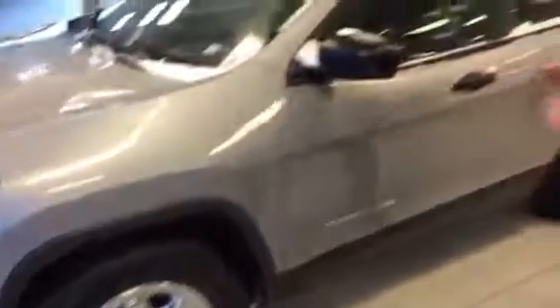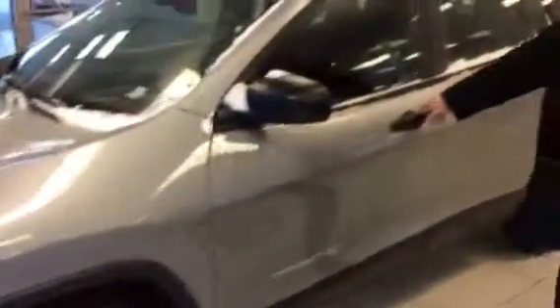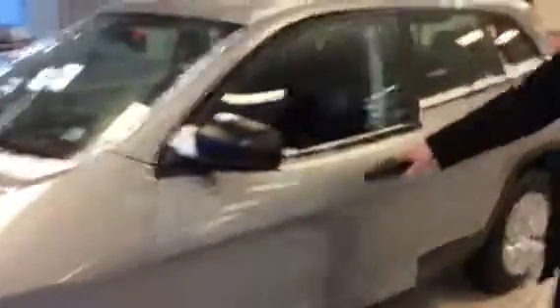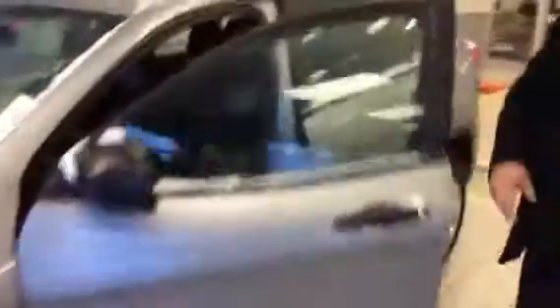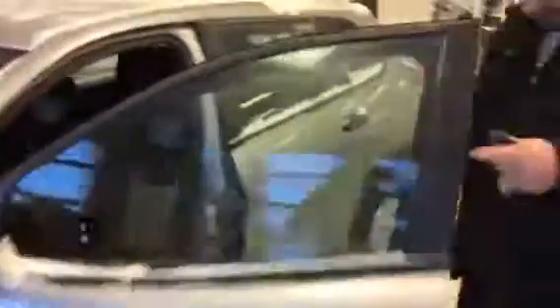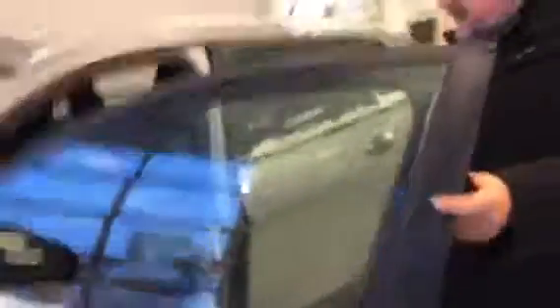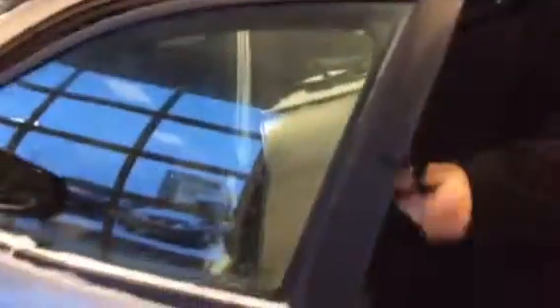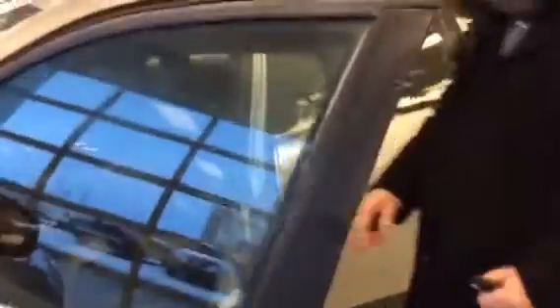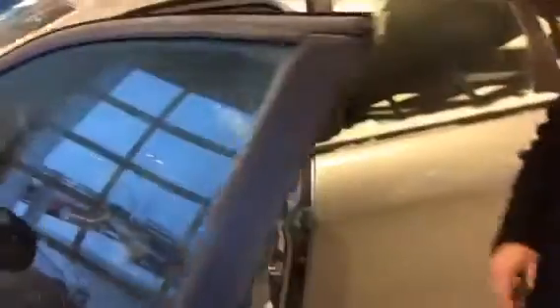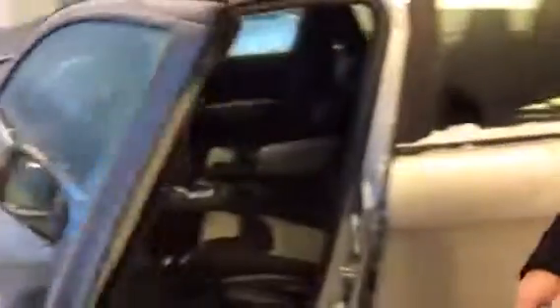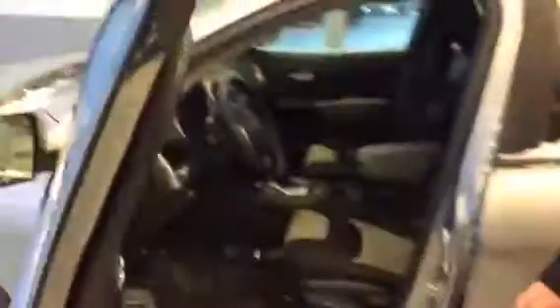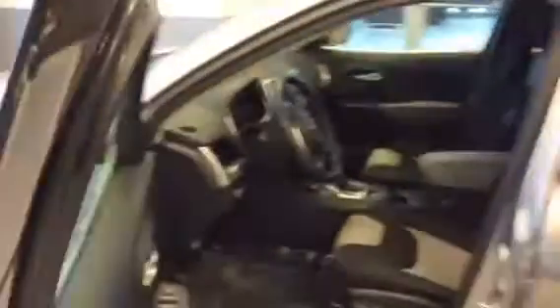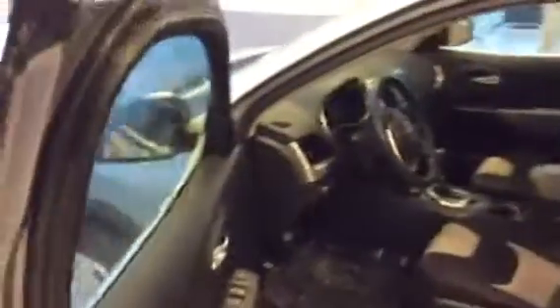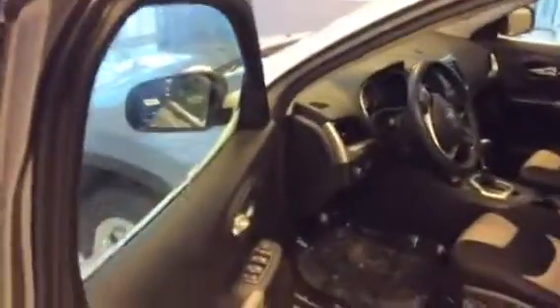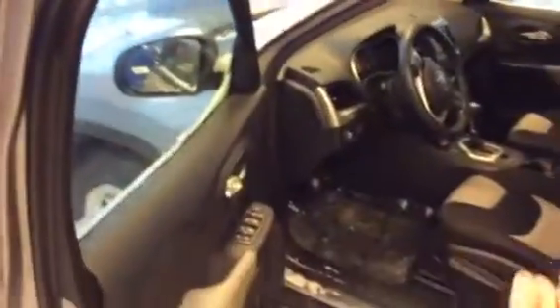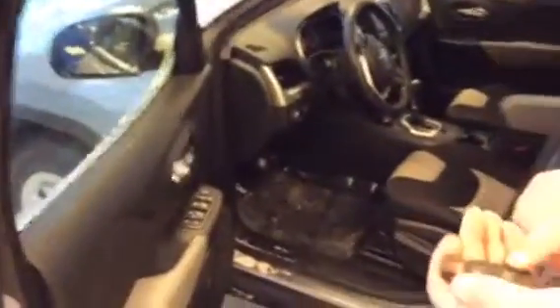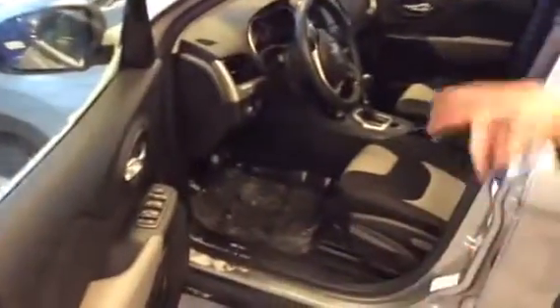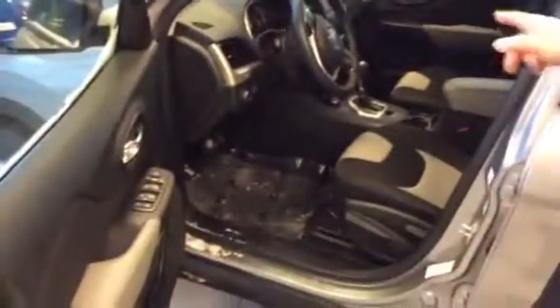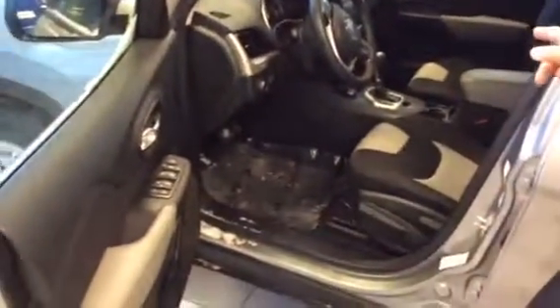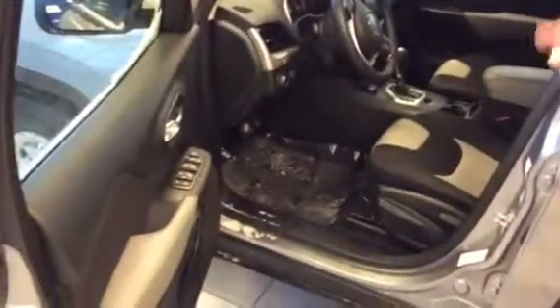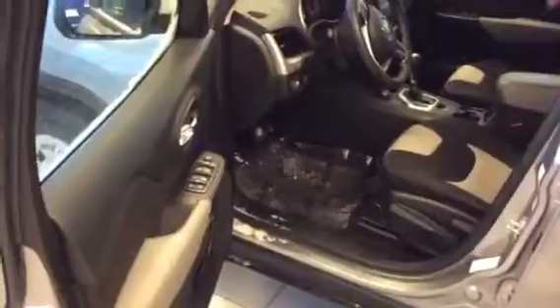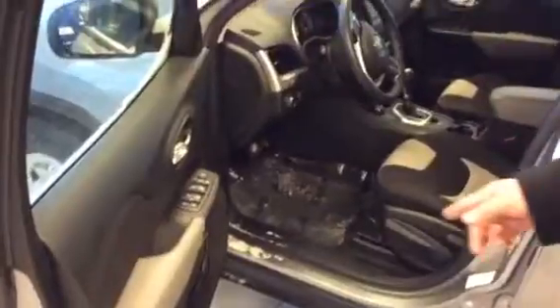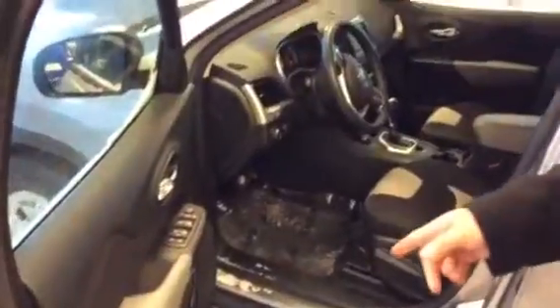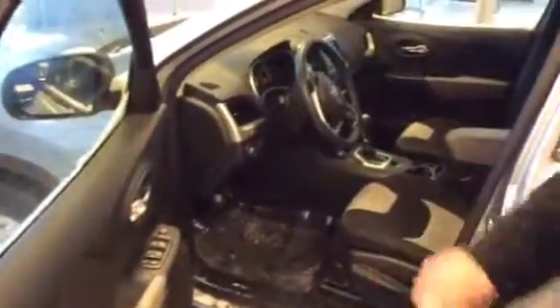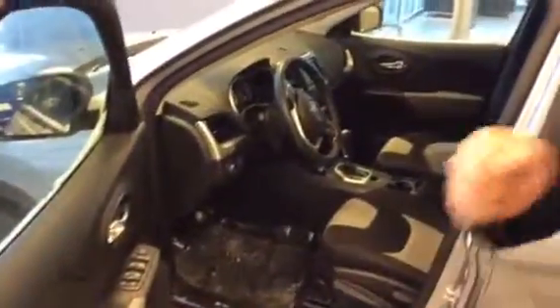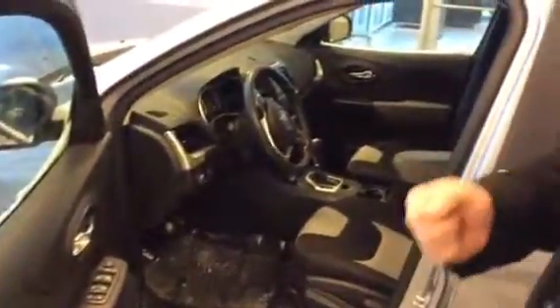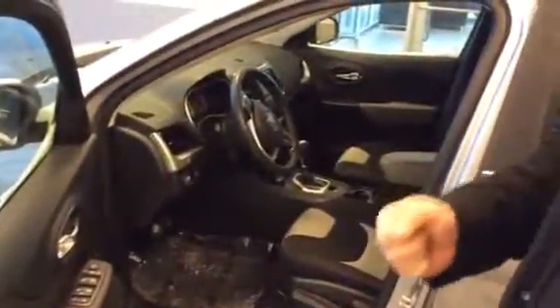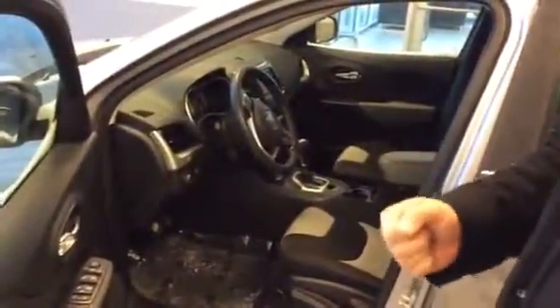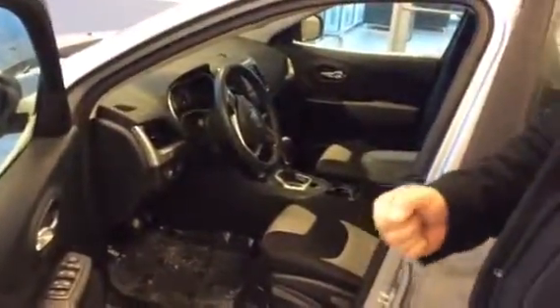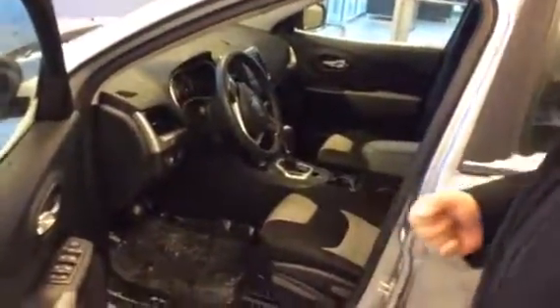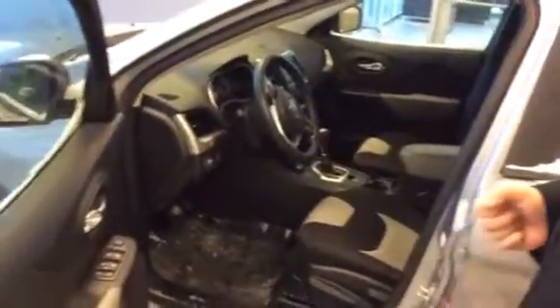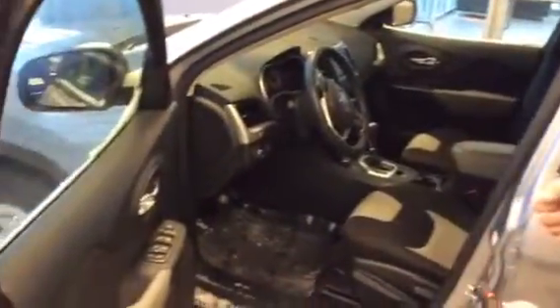This unit has the comfort package, which means it does have remote start, heated seats, and a heated steering wheel, so you're going to be very comfortable in this Alberta weather.